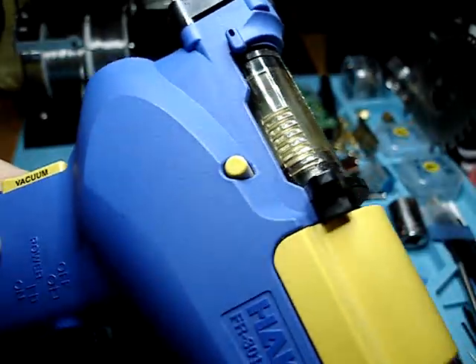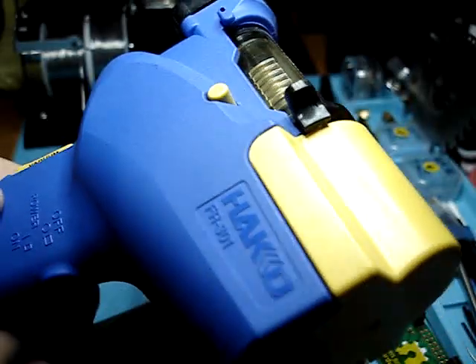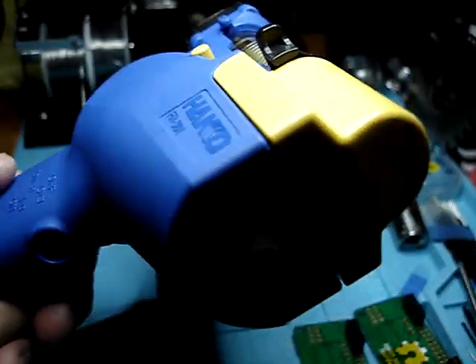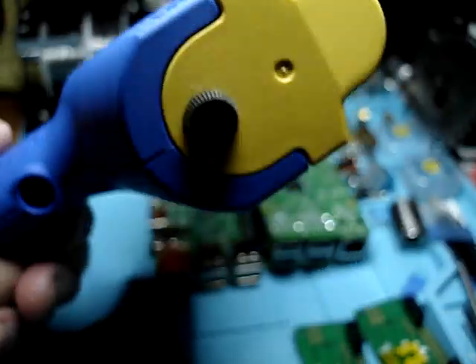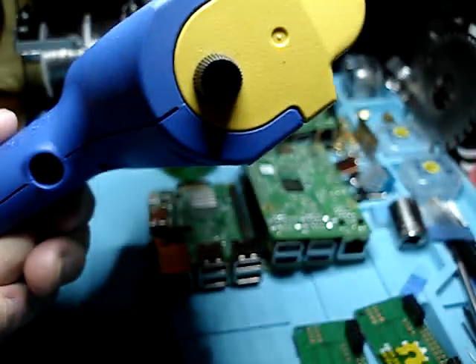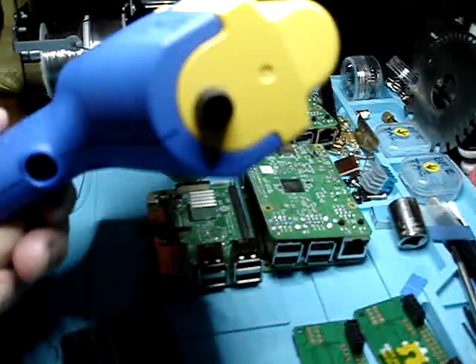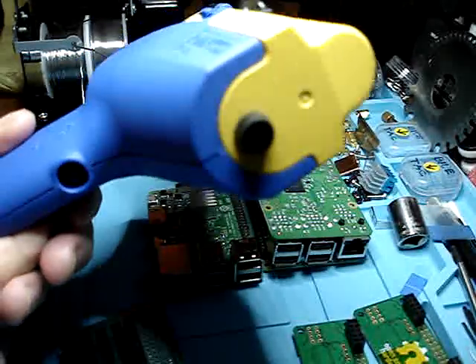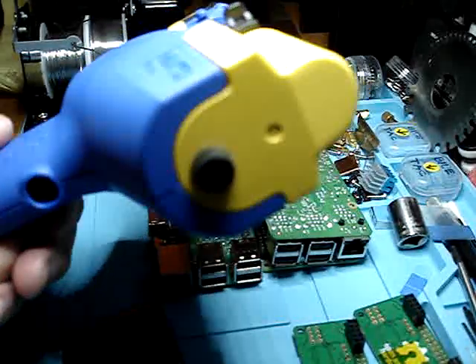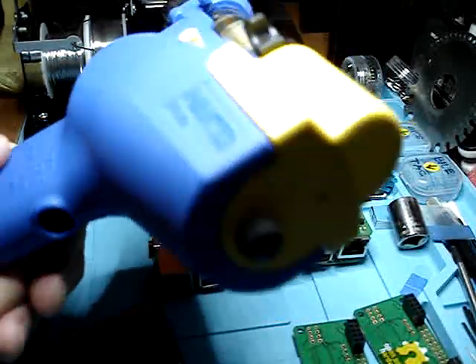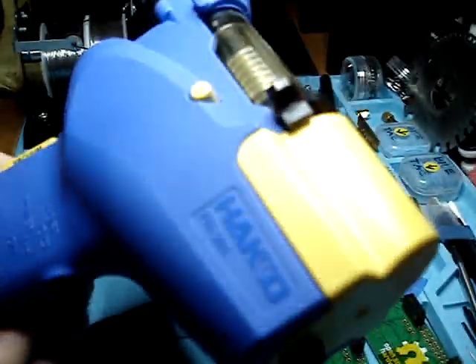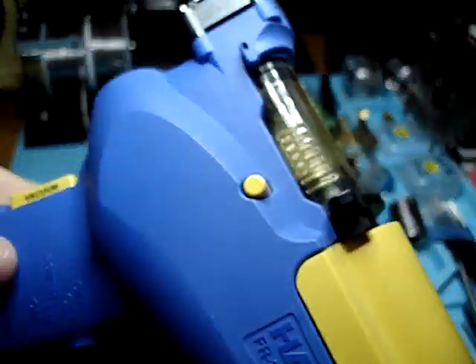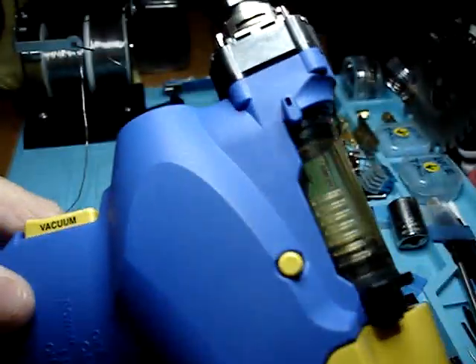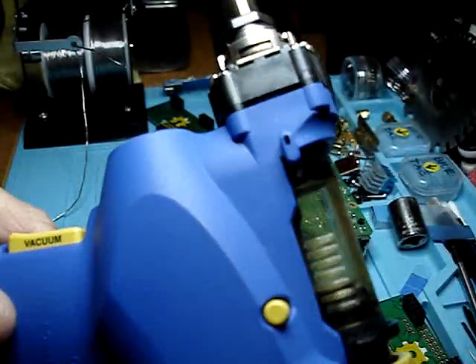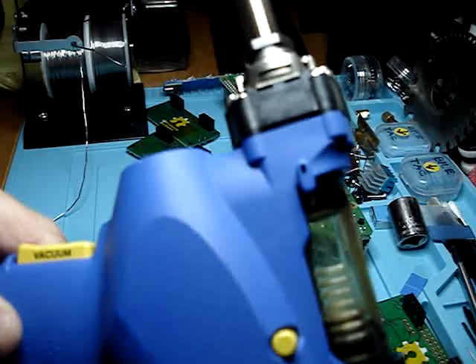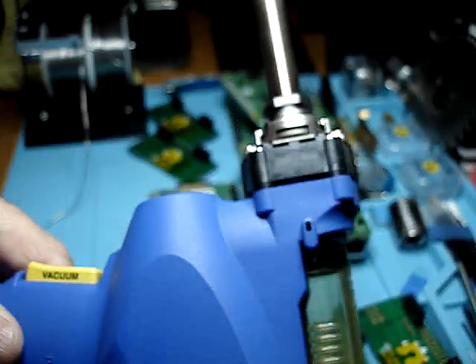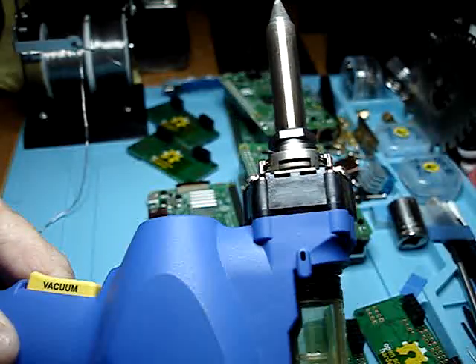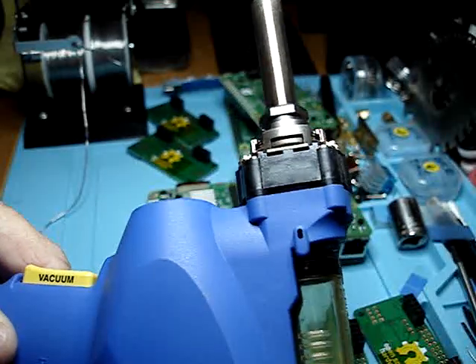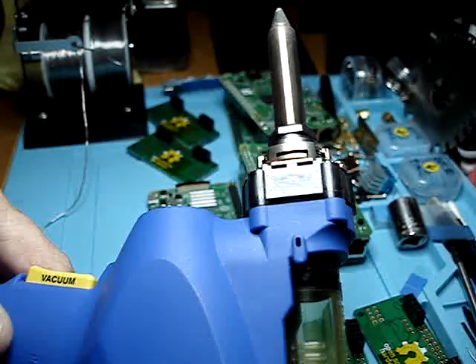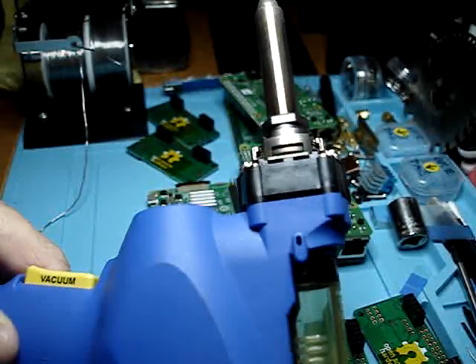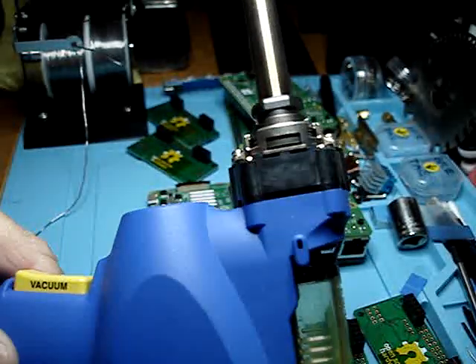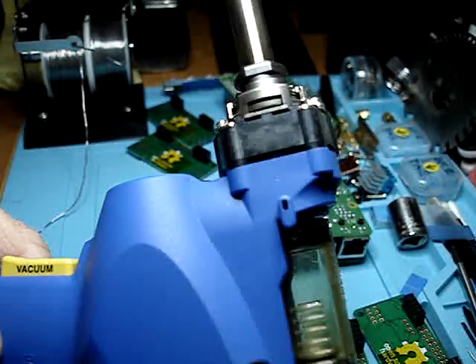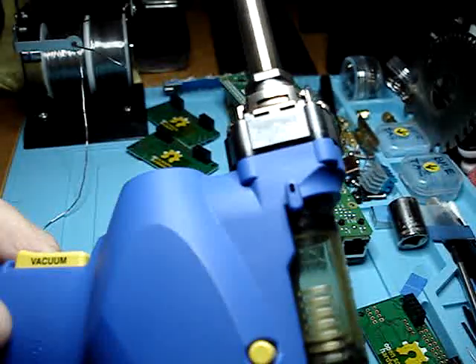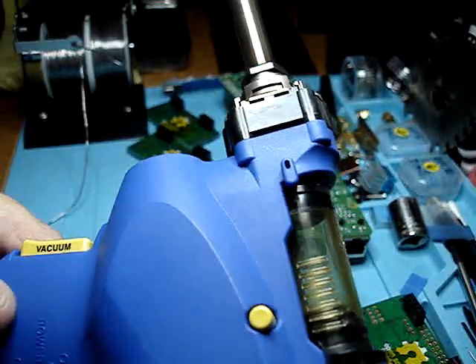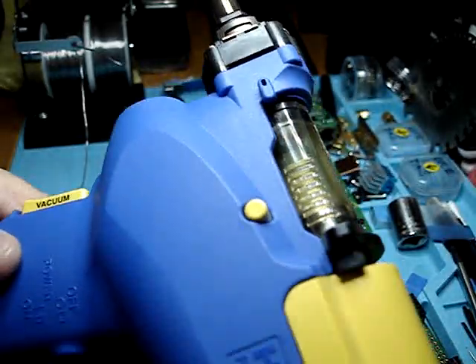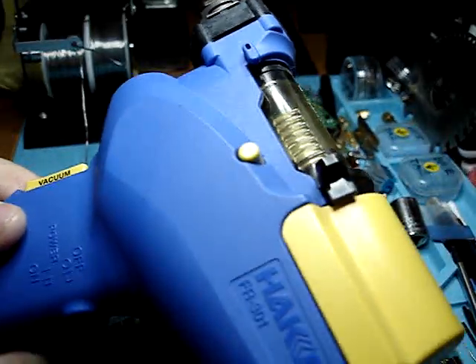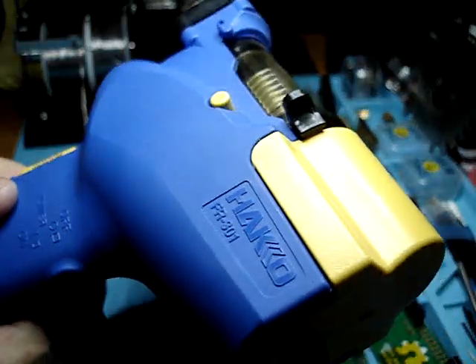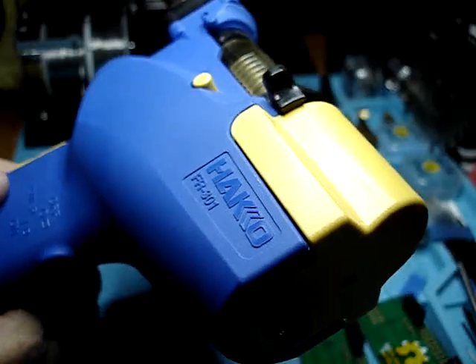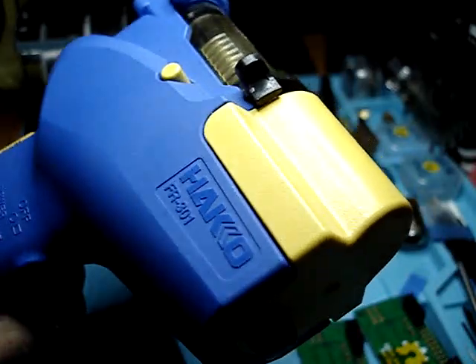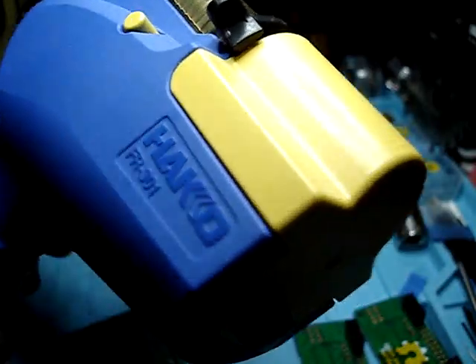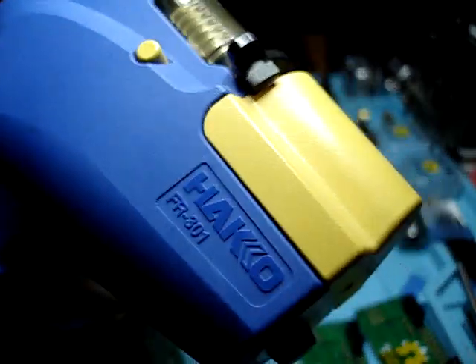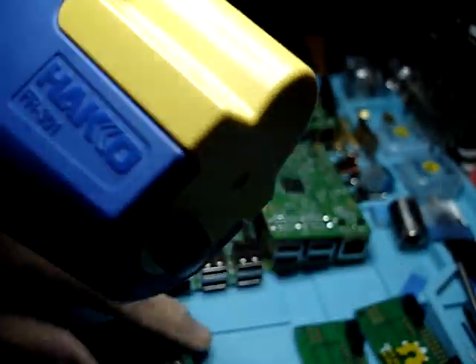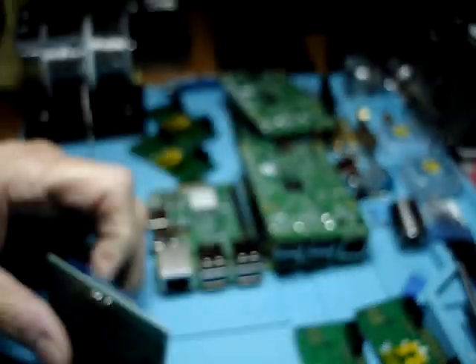This little gem right here is a $400 soldering gun. I had to really think about why do I want to invest $400 just to desolder? Well, I'll tell you why. I'll show you why.